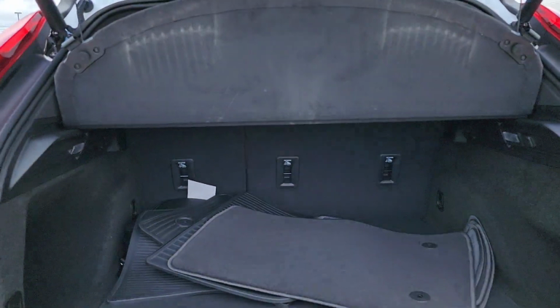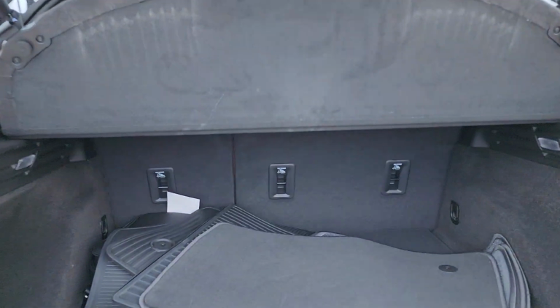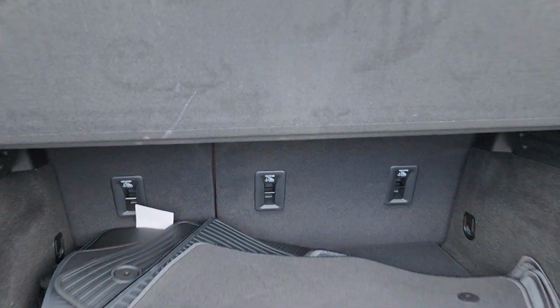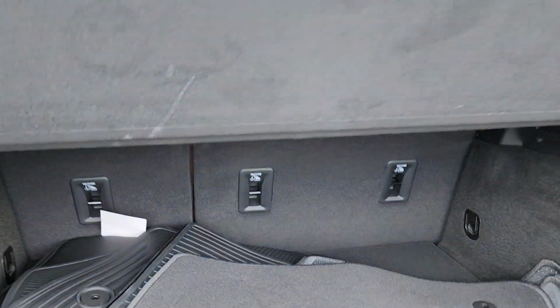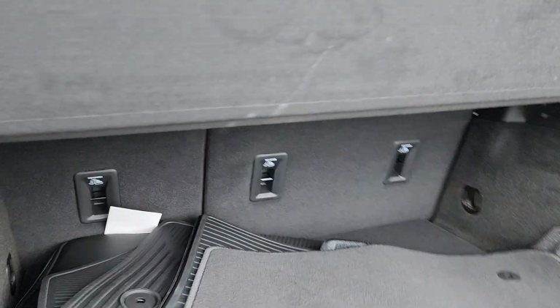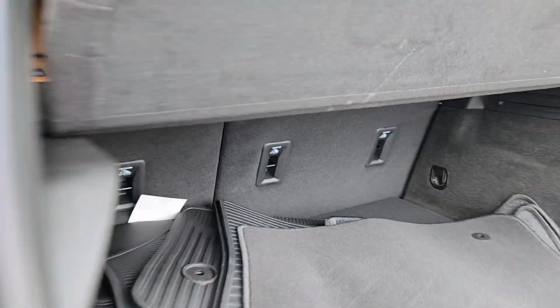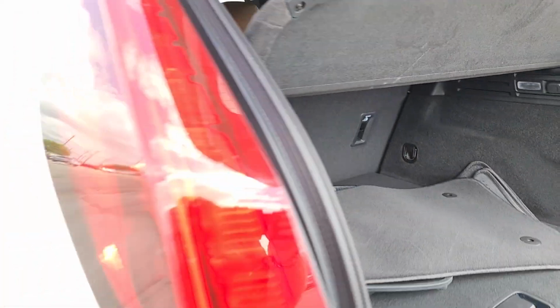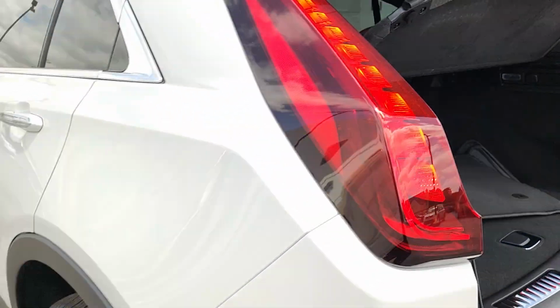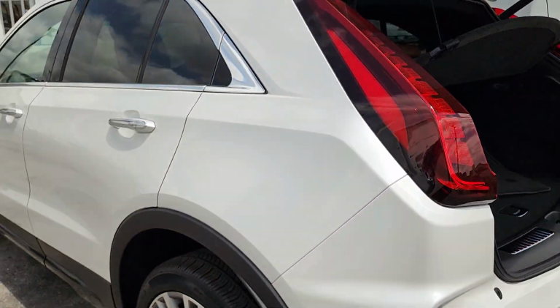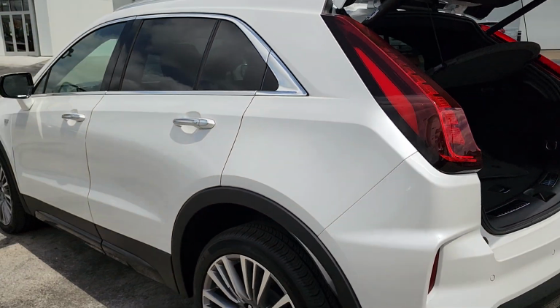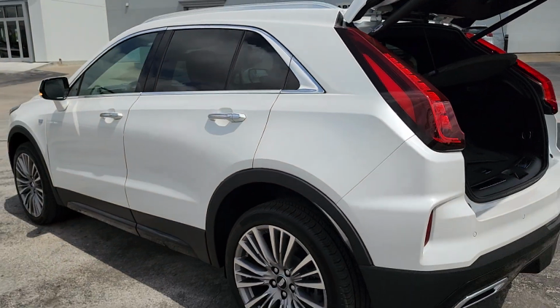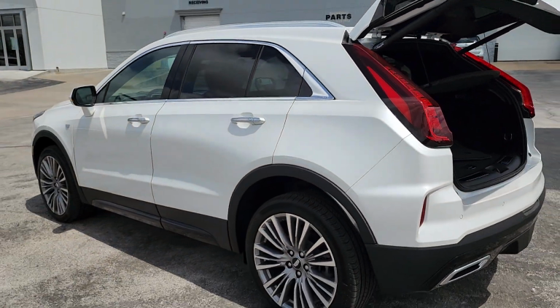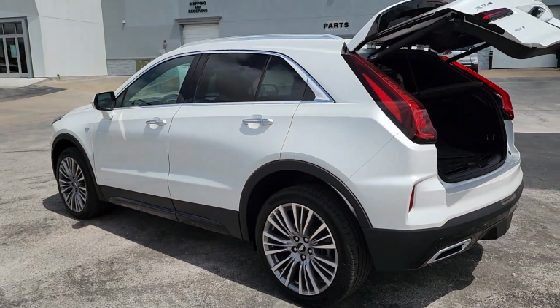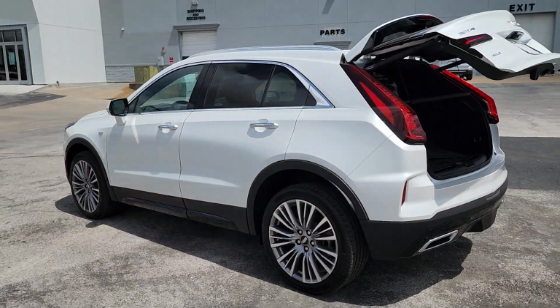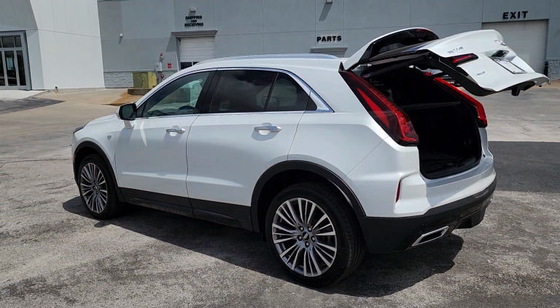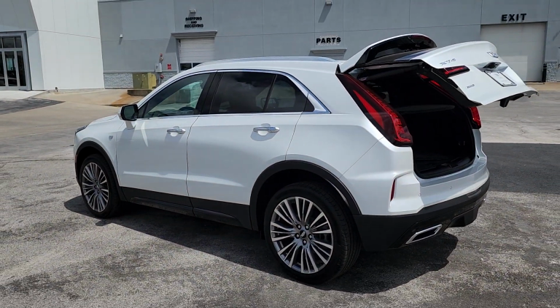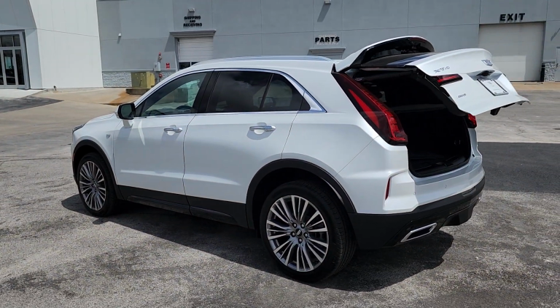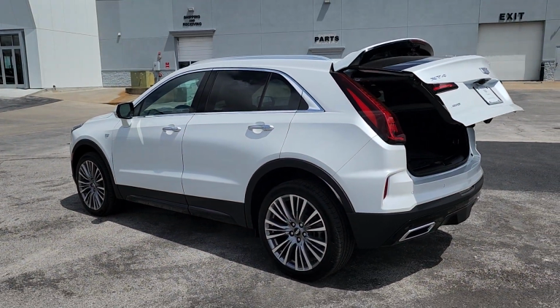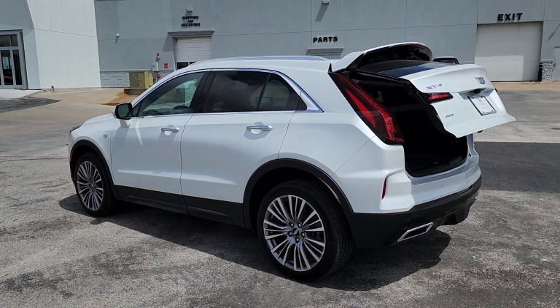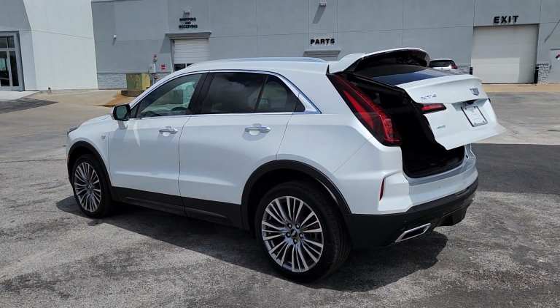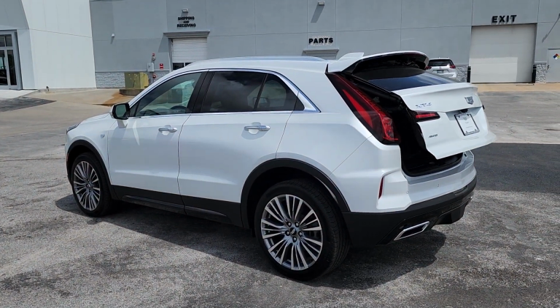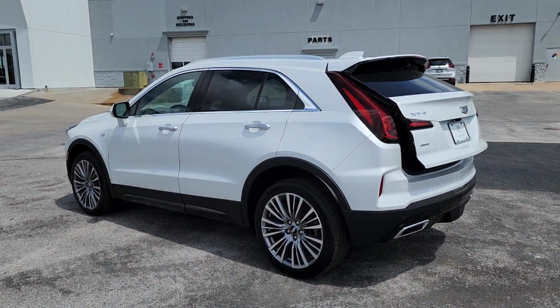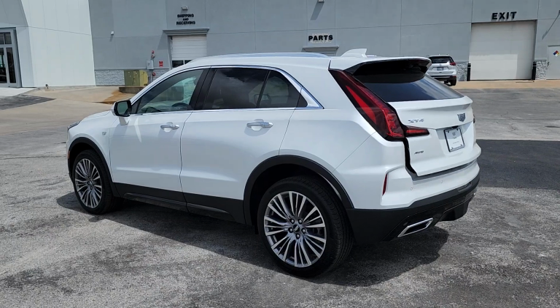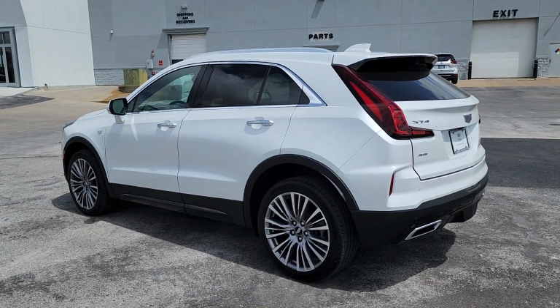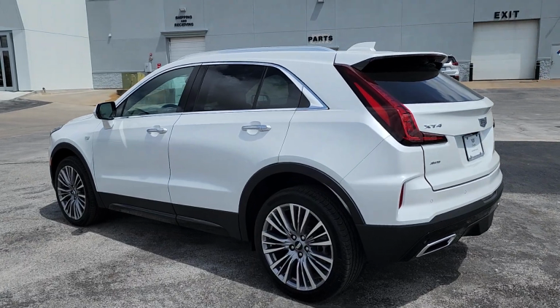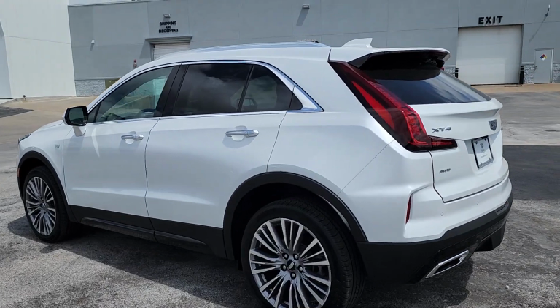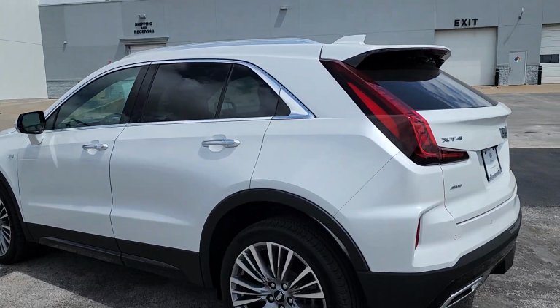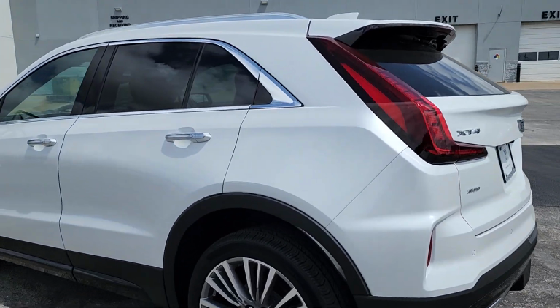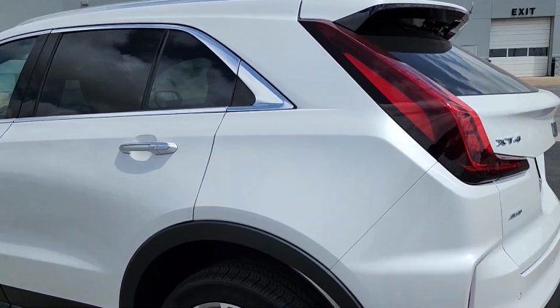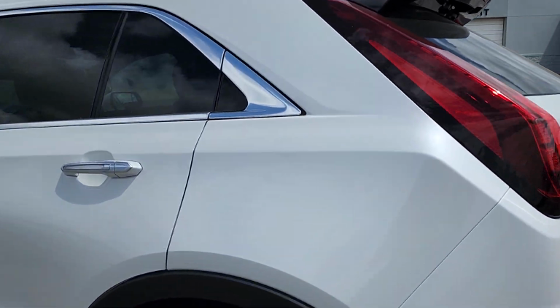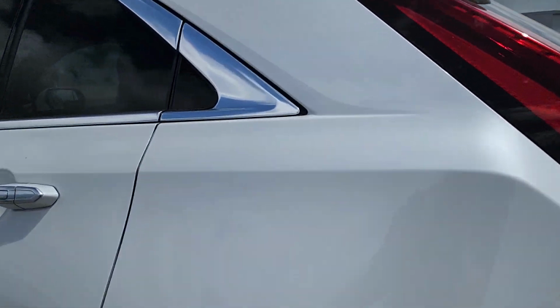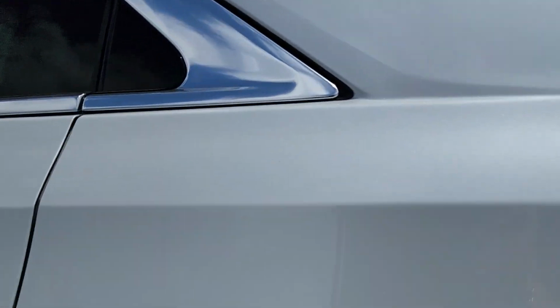Heated driver's seat. Sun/moonroof. Rear camera mirror. Beautifully luxurious yet compact and efficient, the XT4 crossover awaits. Take it for a drive today.